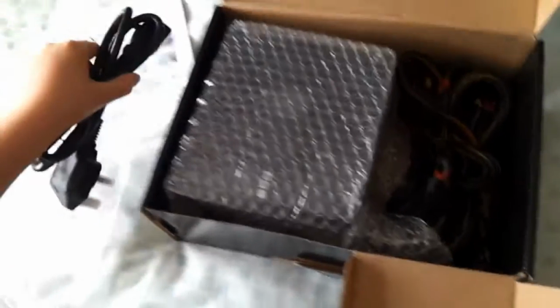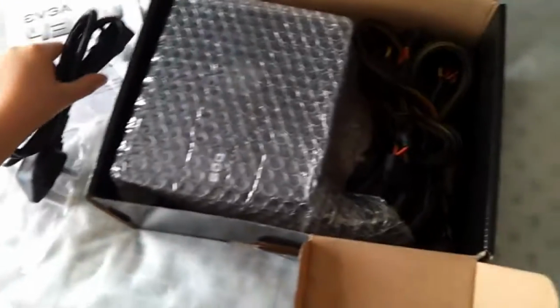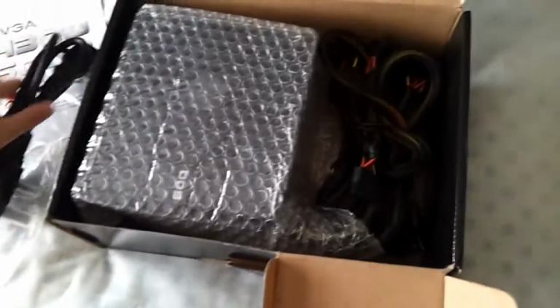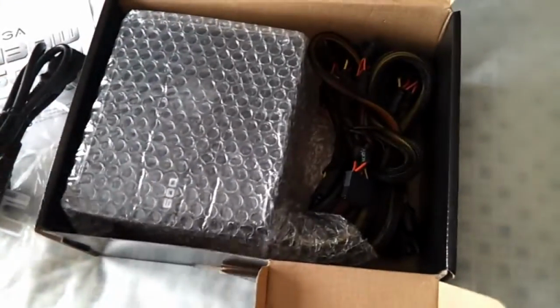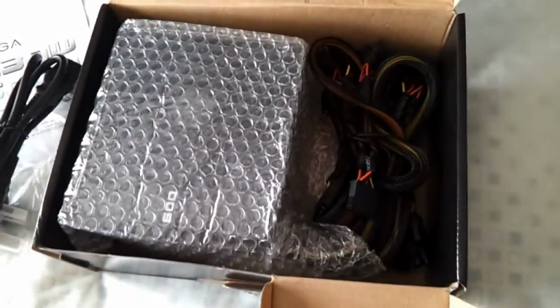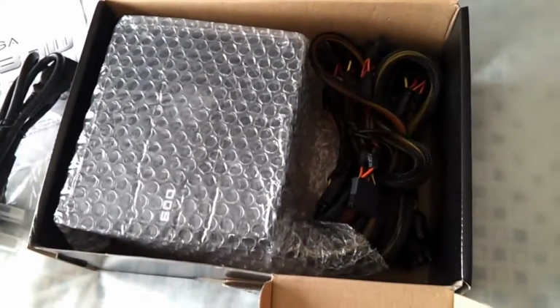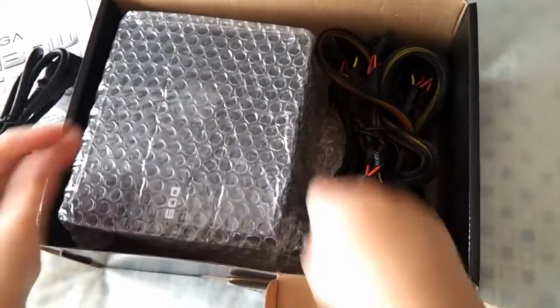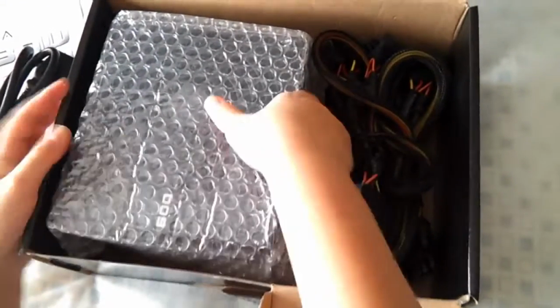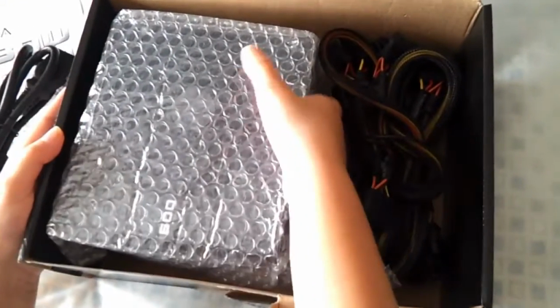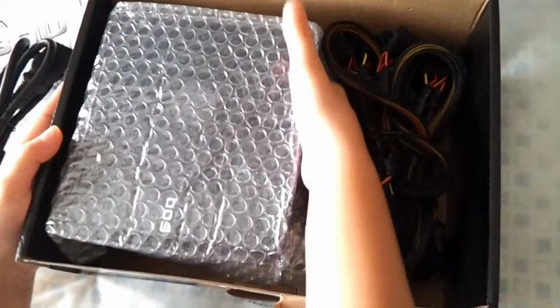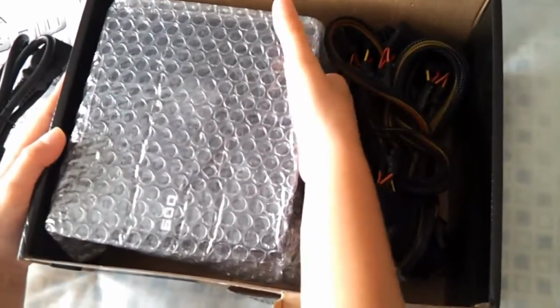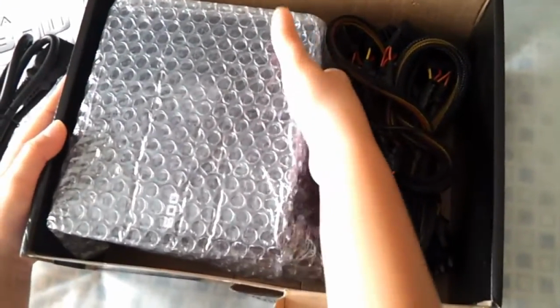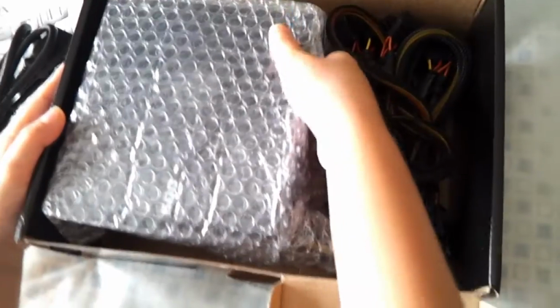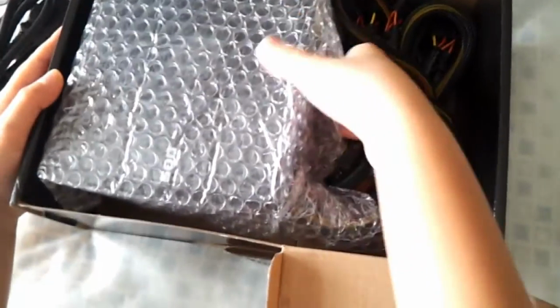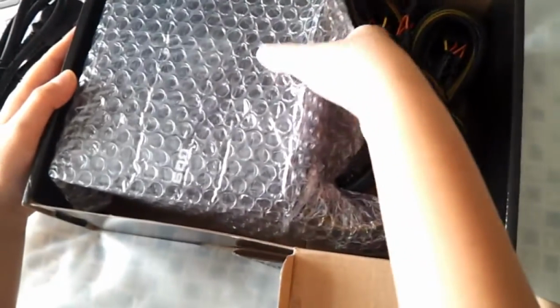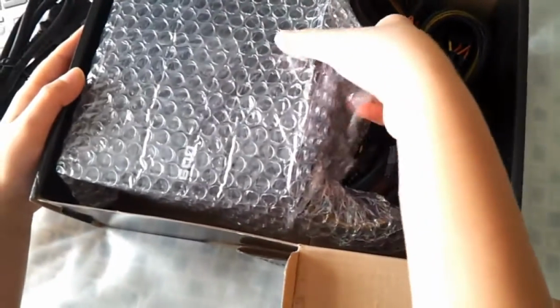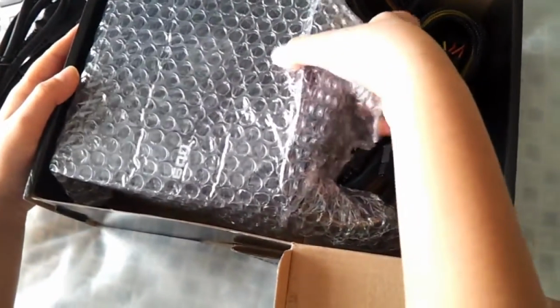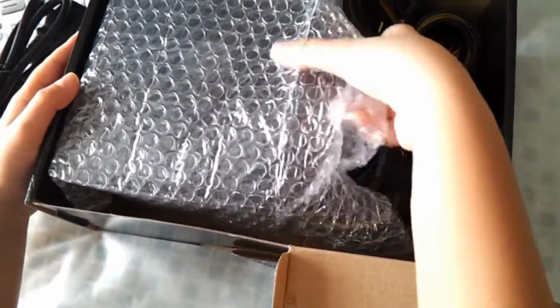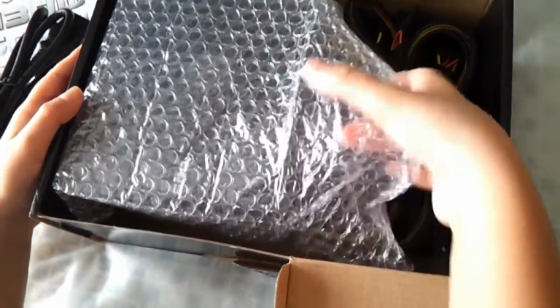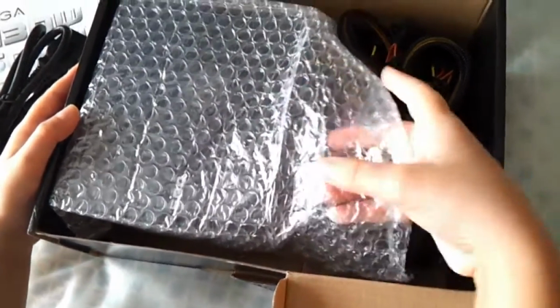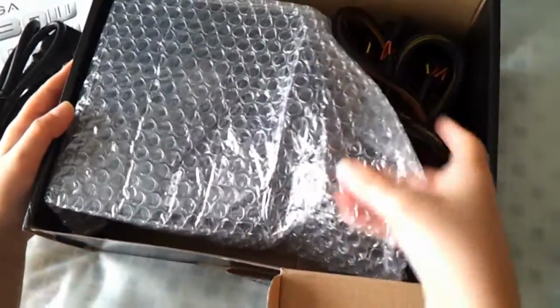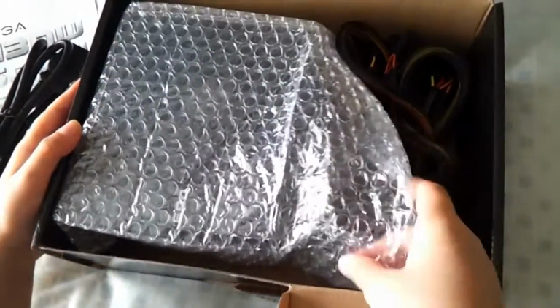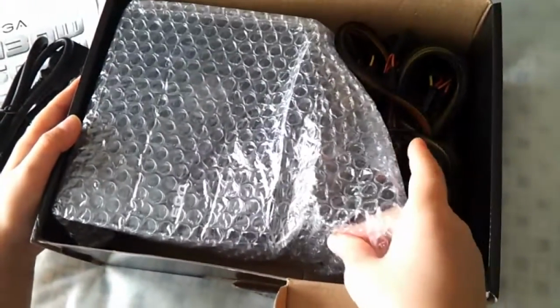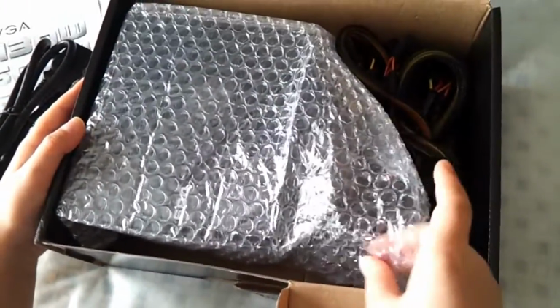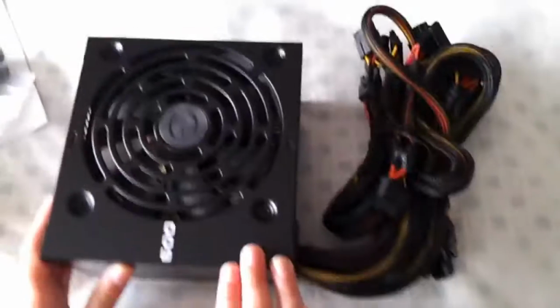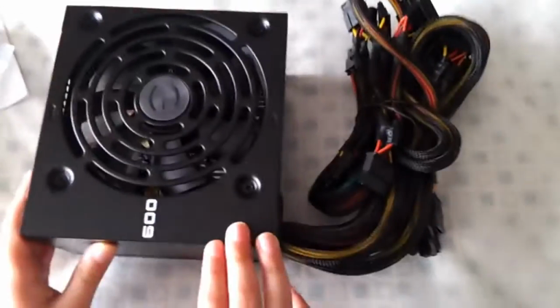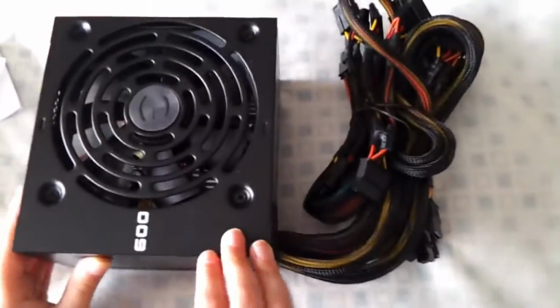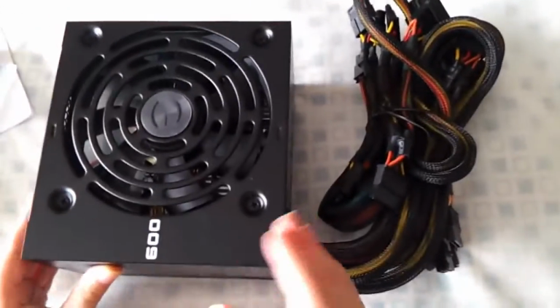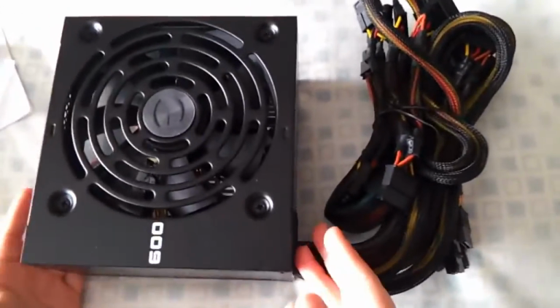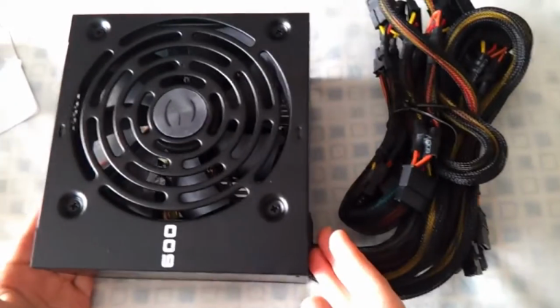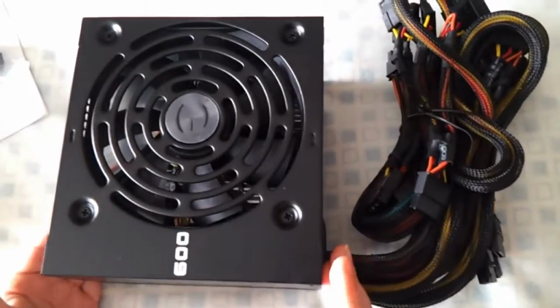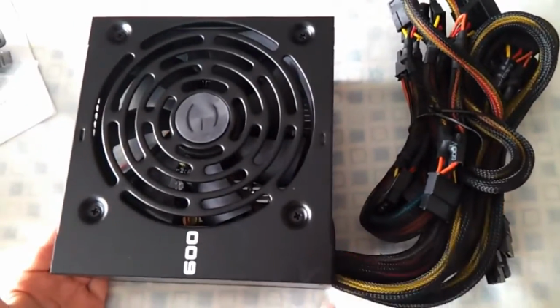And then the screws. Let's just unwrap this. So here's the power supply.